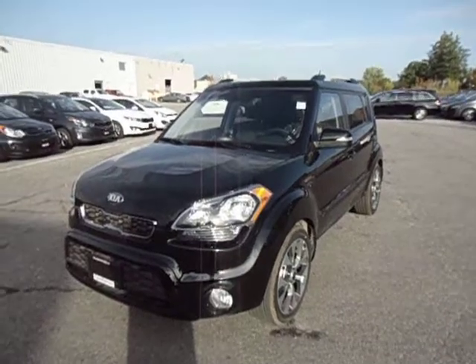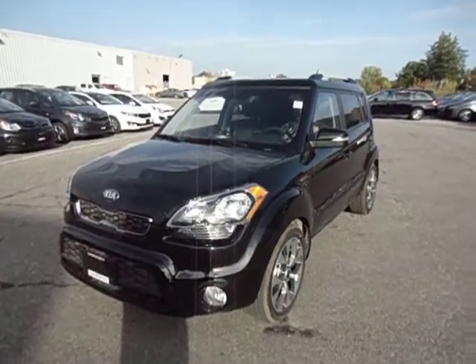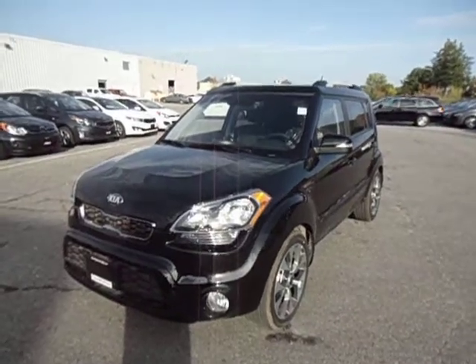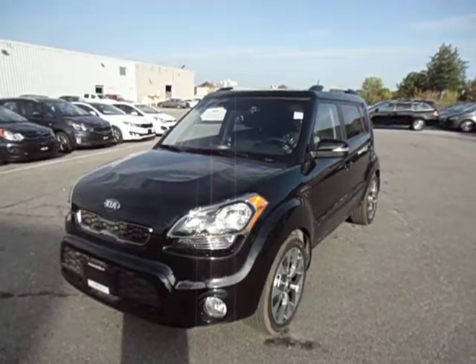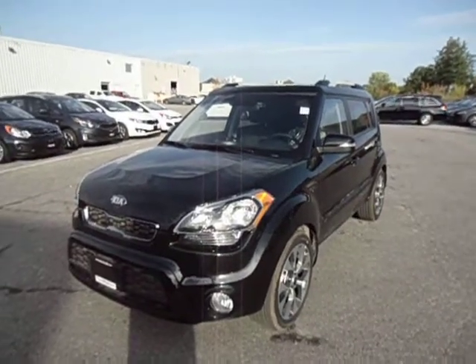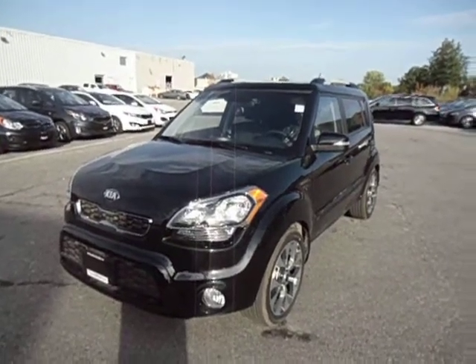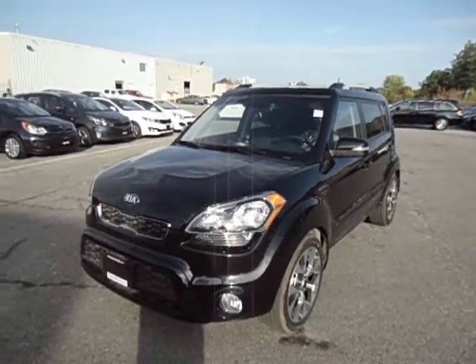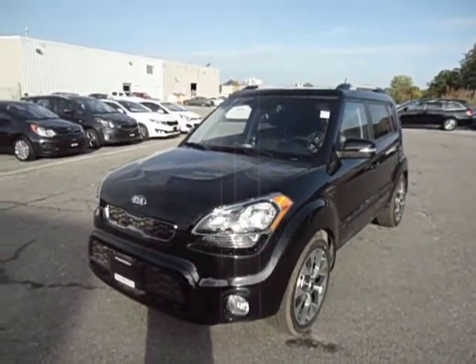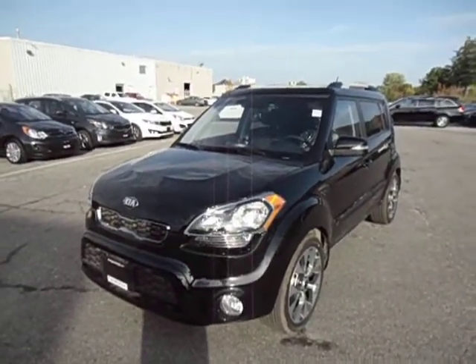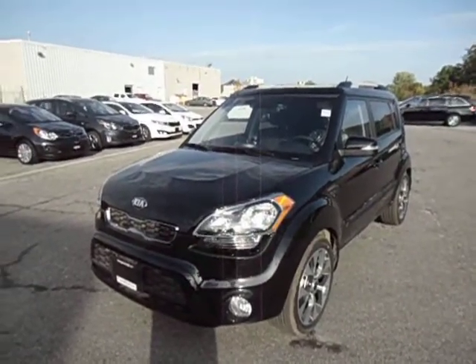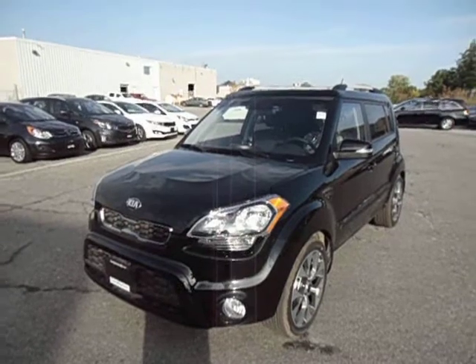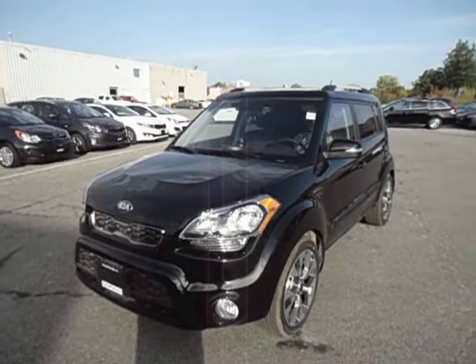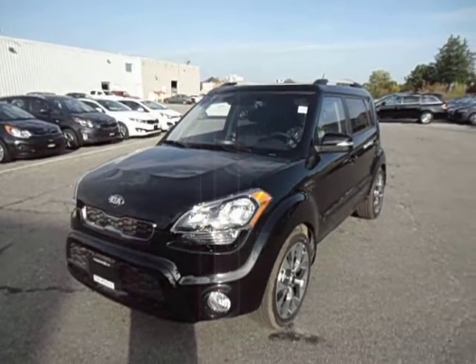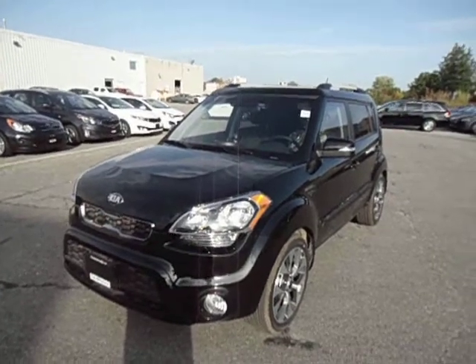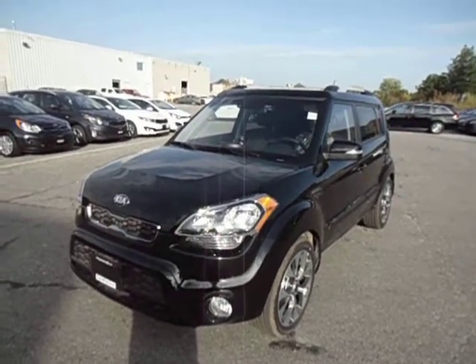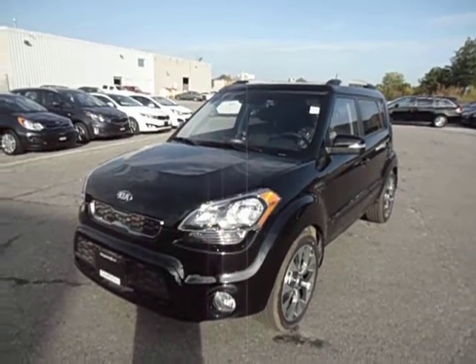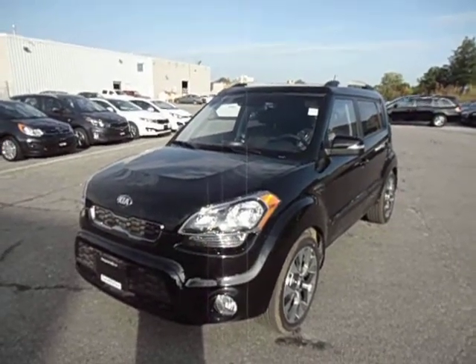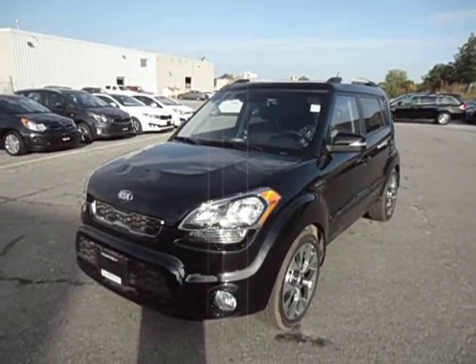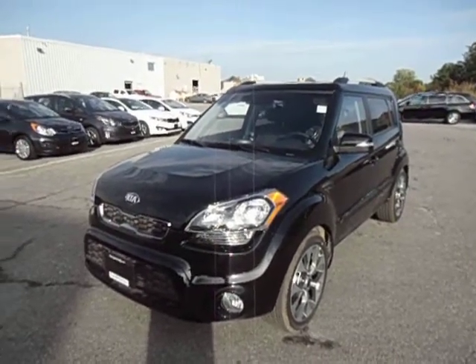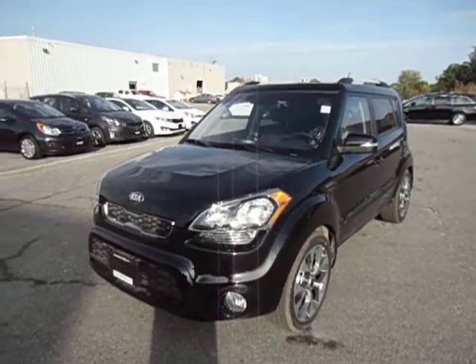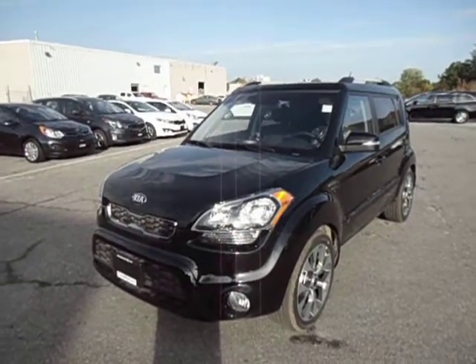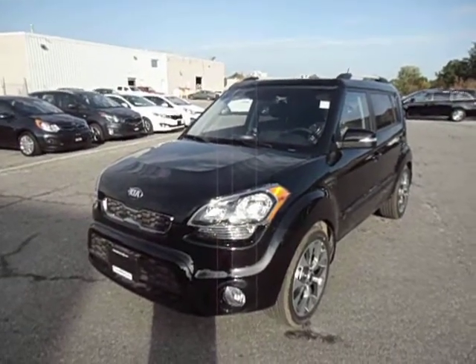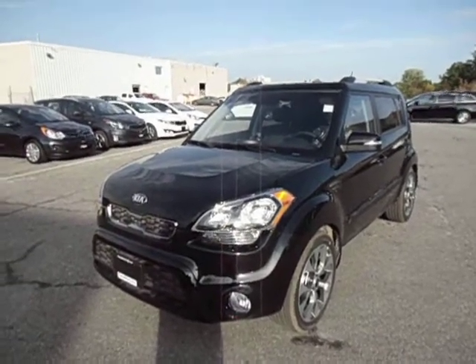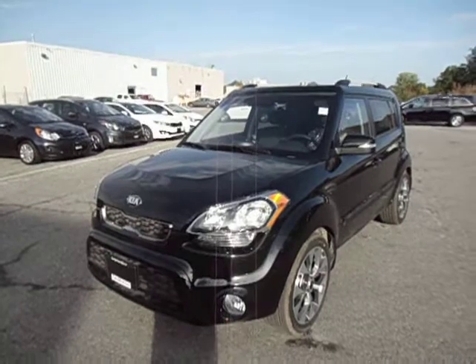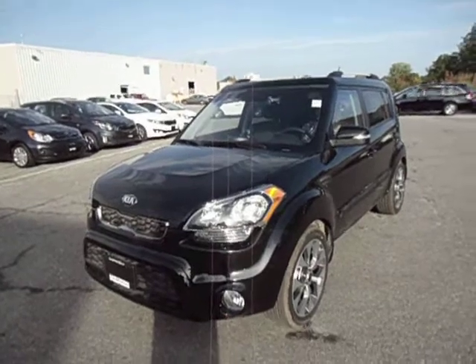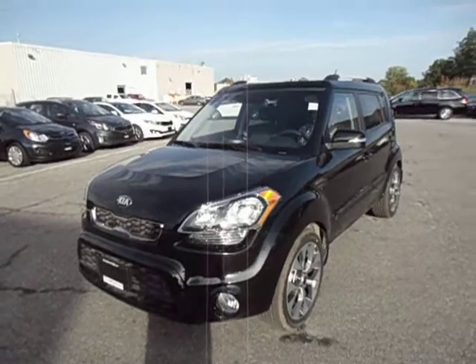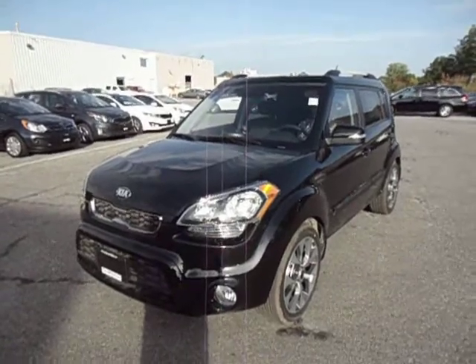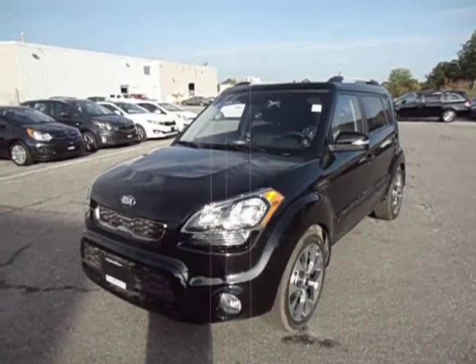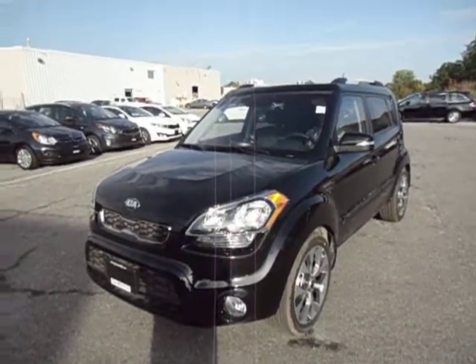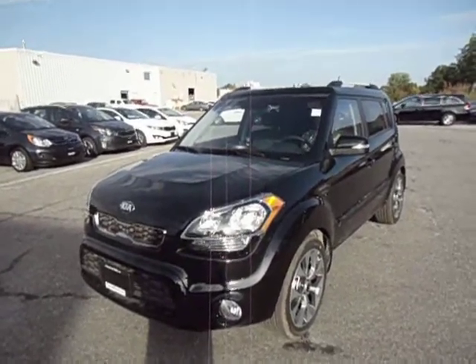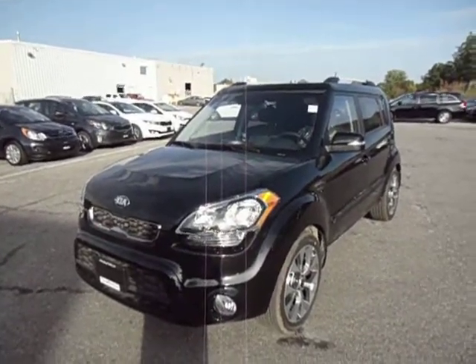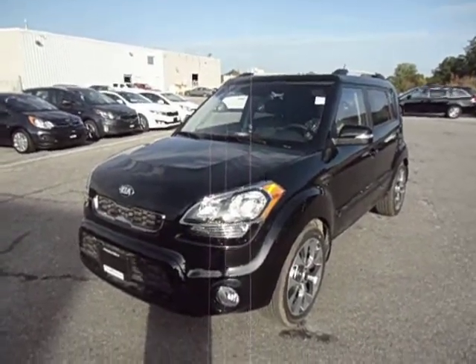Hi Margaret, it's Laurie from Georgetown Kia. Thank you so much for dropping in today and taking a look at the 2013 Kia Soul 4U vehicle that we had. I just thought I'd give you a refresher on what you looked at today.